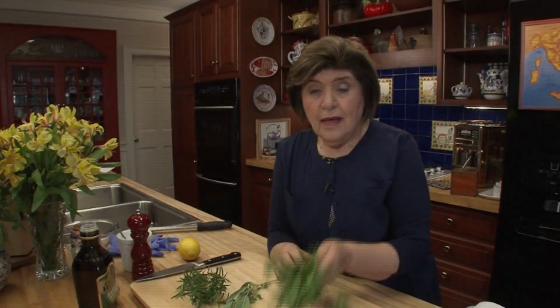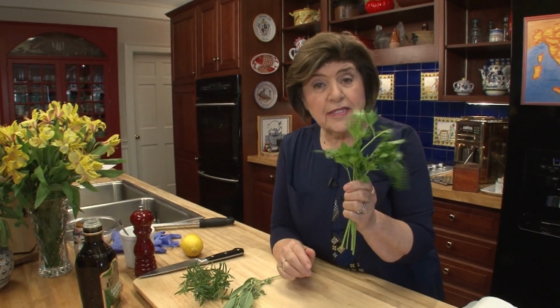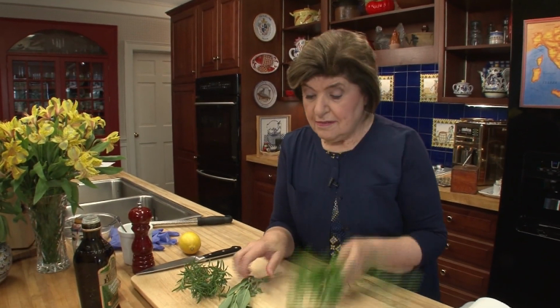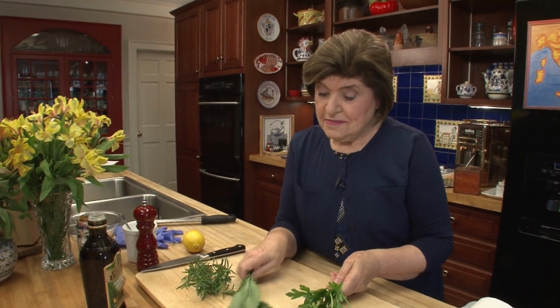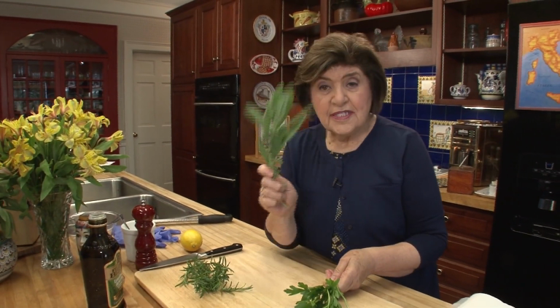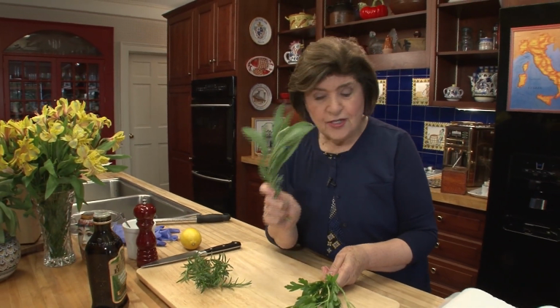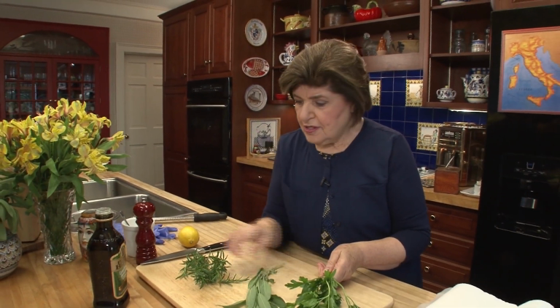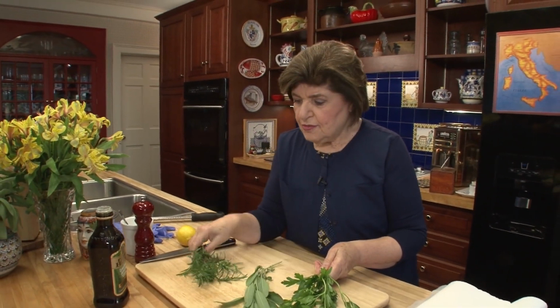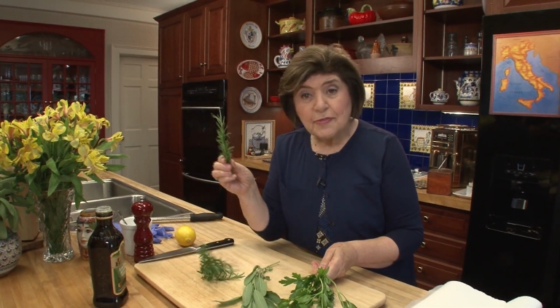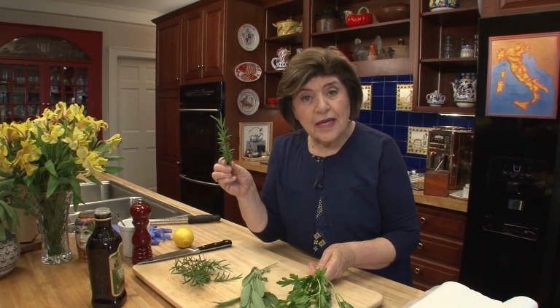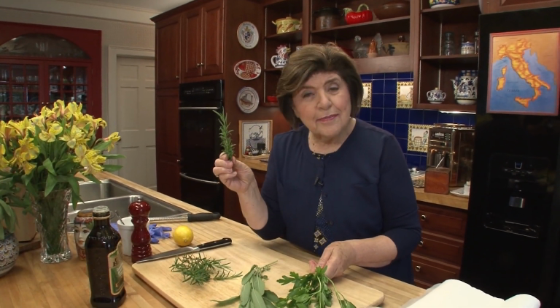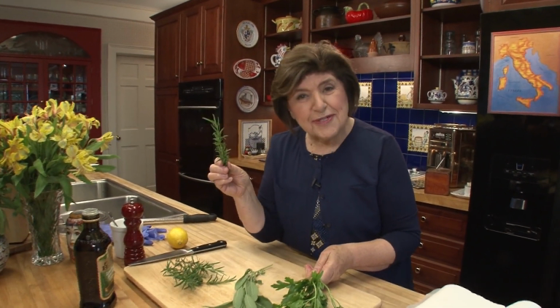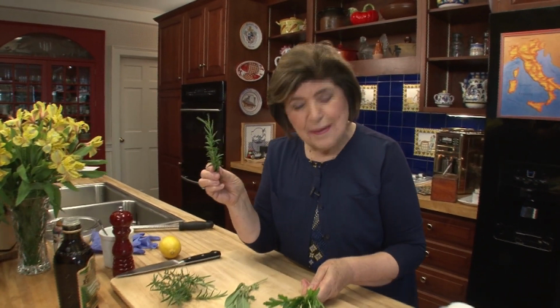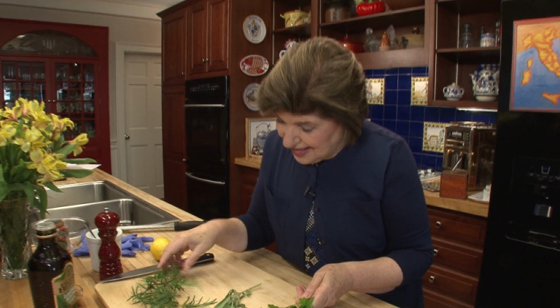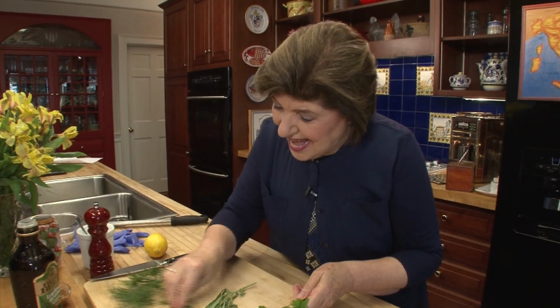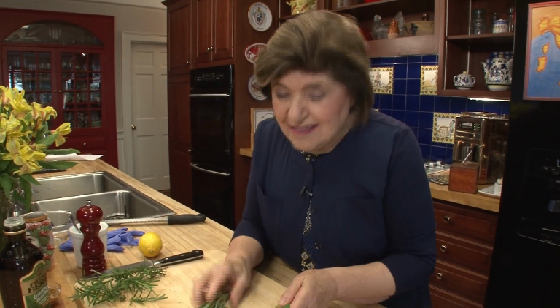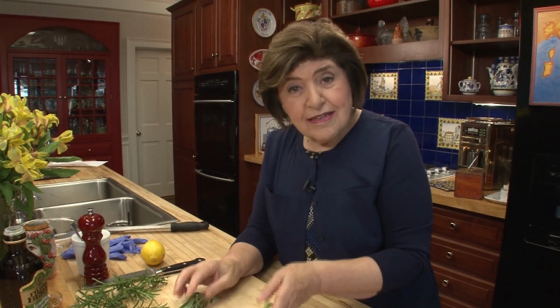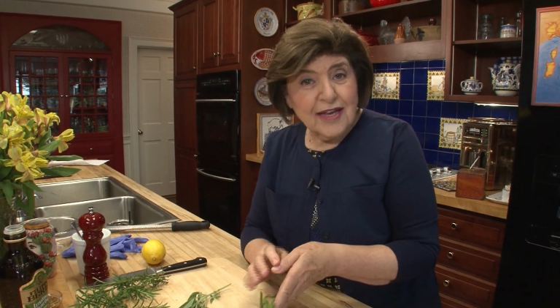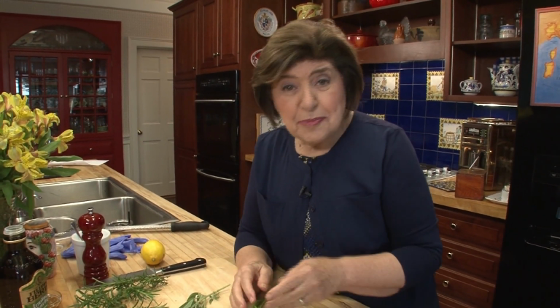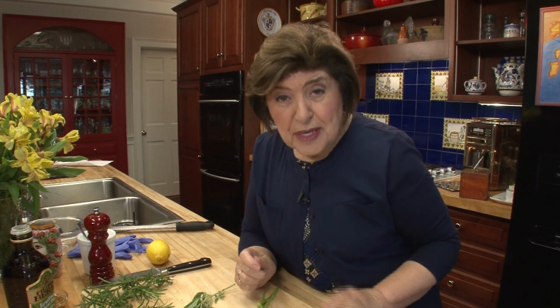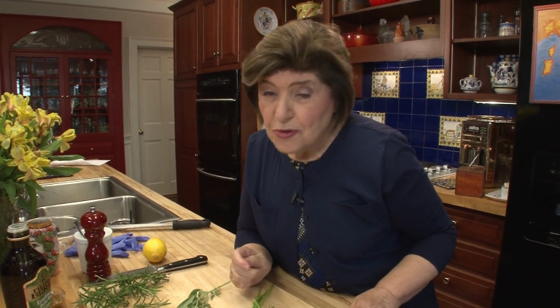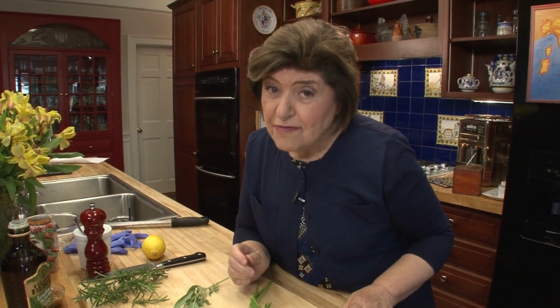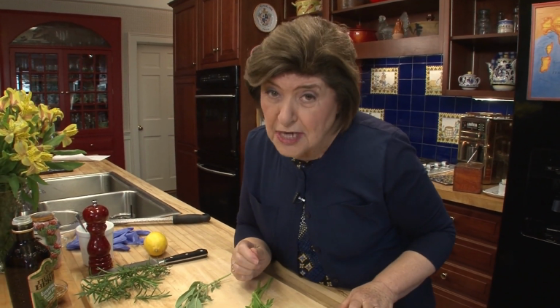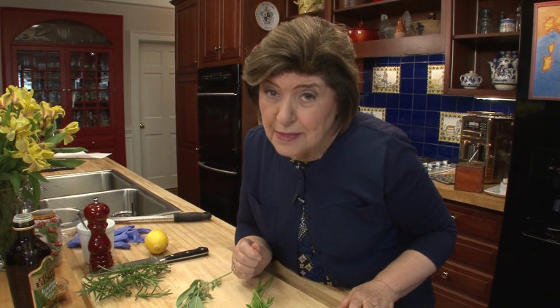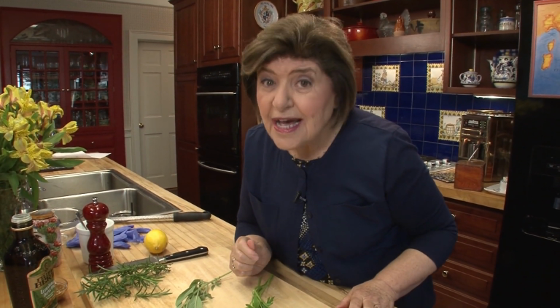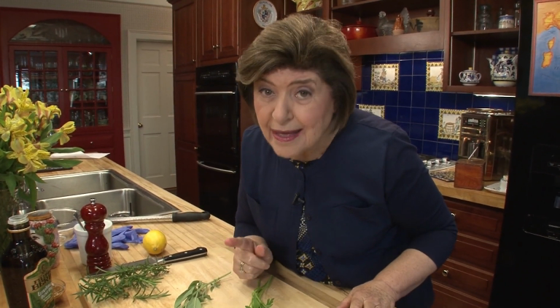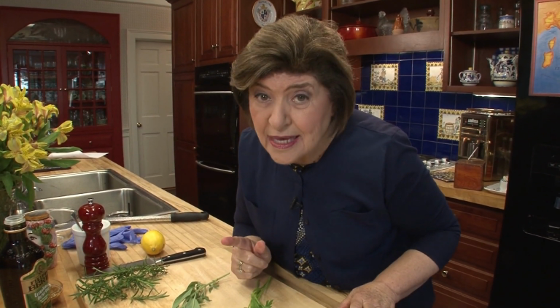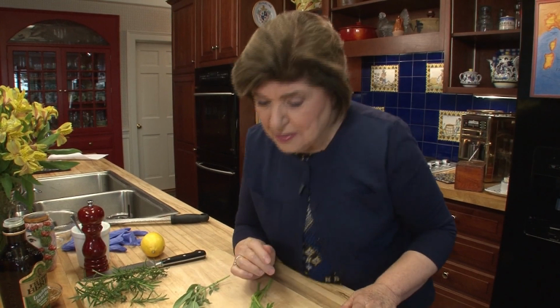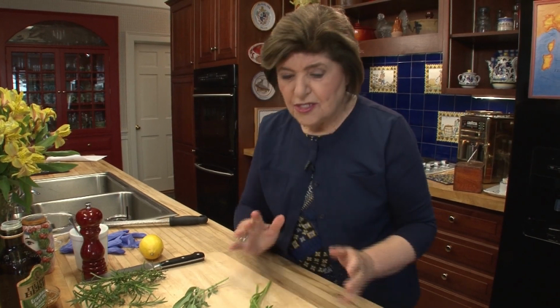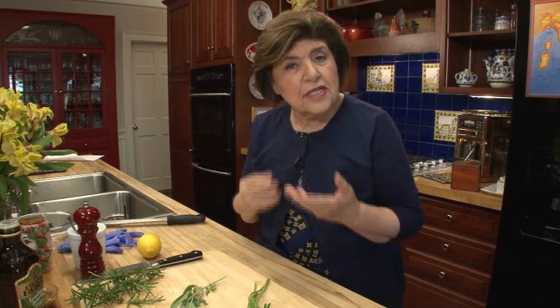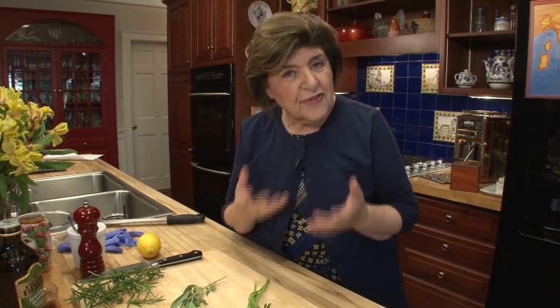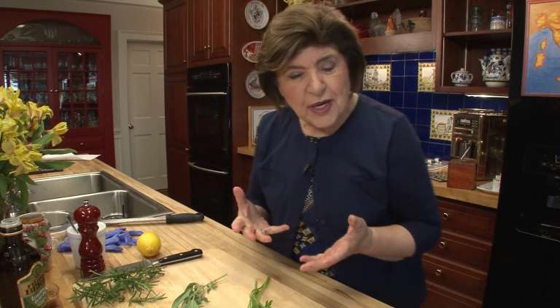Parsley, sage, rosemary, but no thyme. And this is a recipe for people who have no thyme — T-I-M-E — because it goes together very quickly.